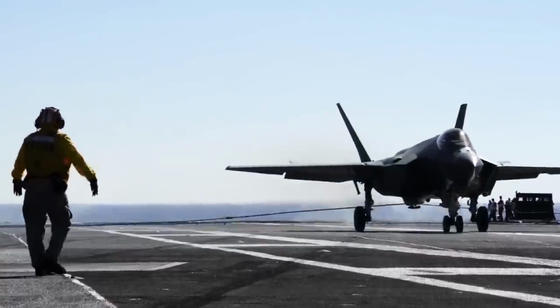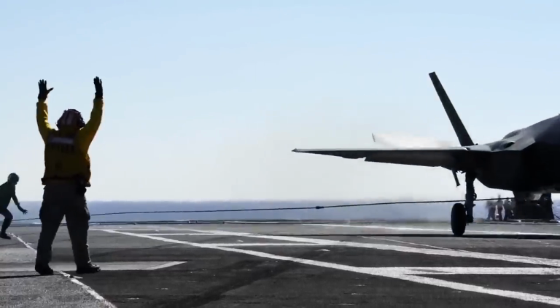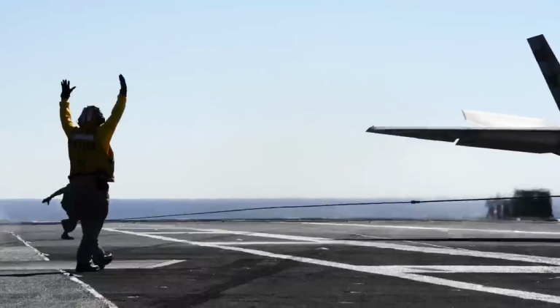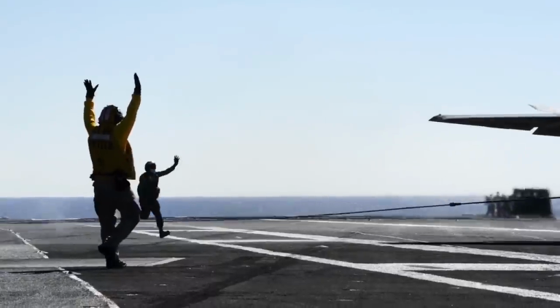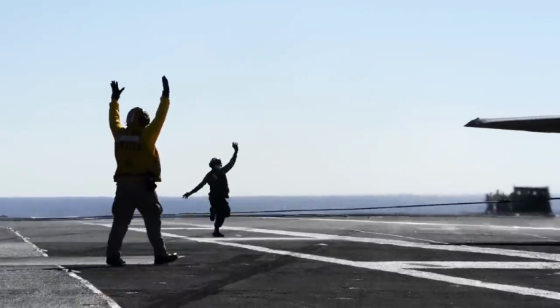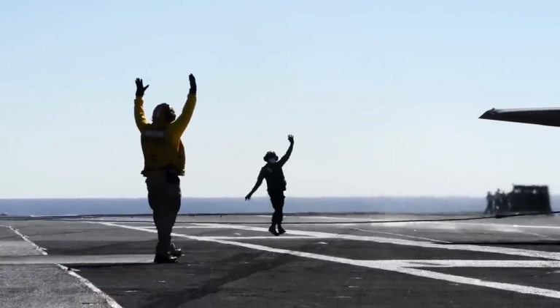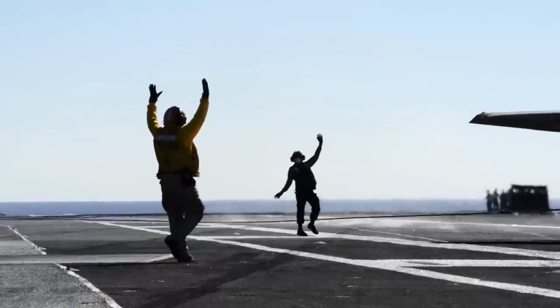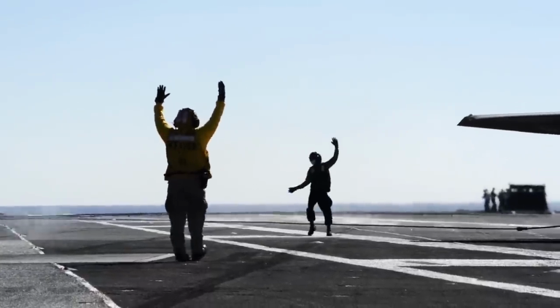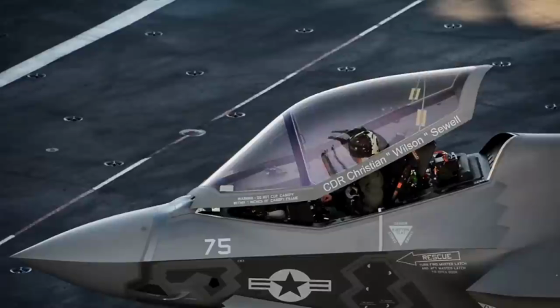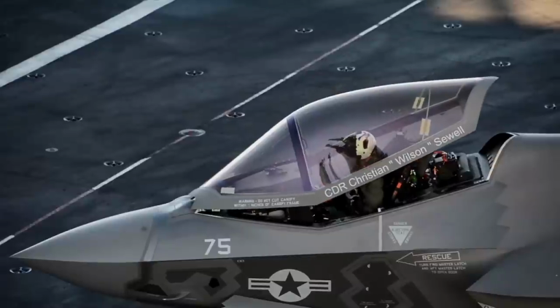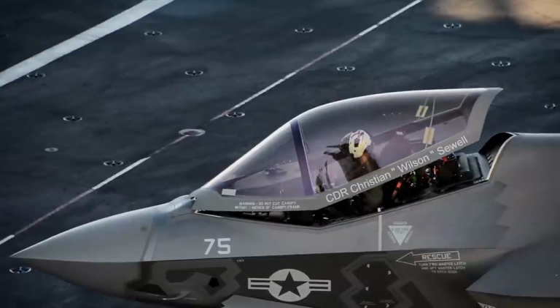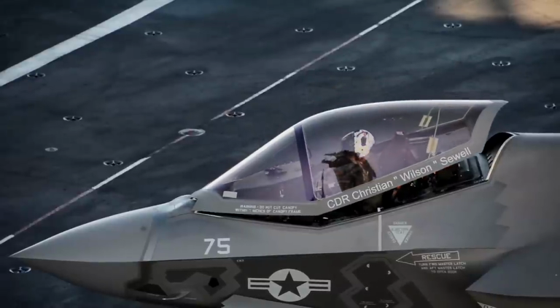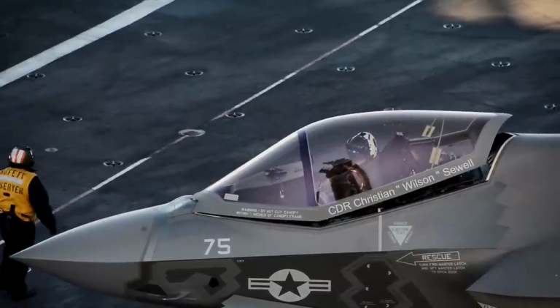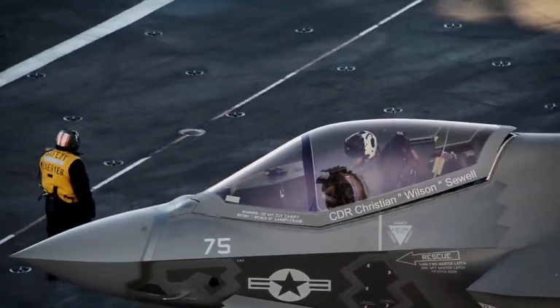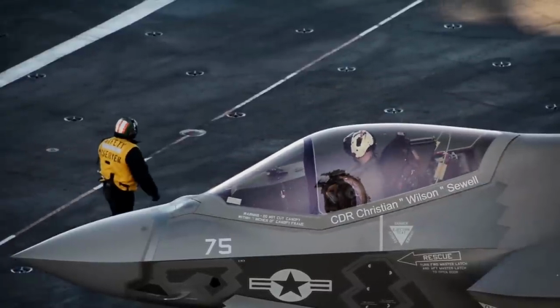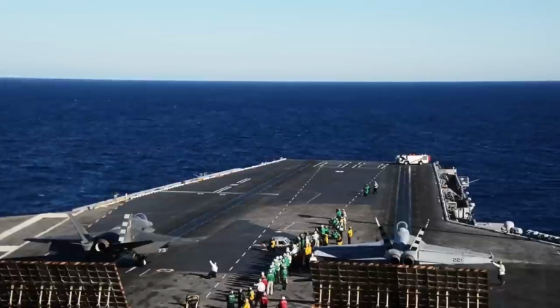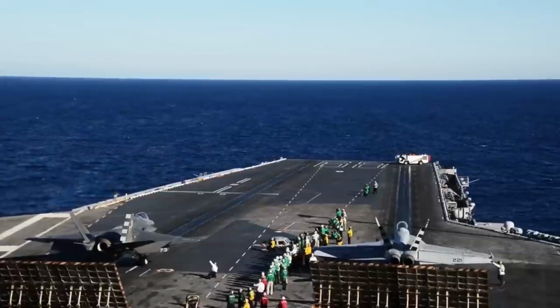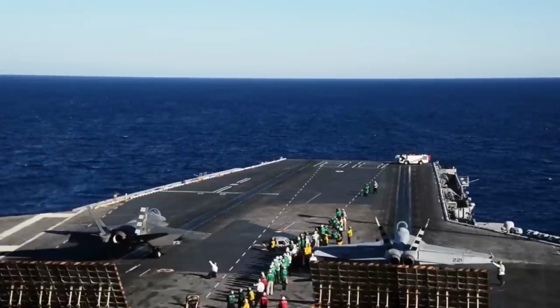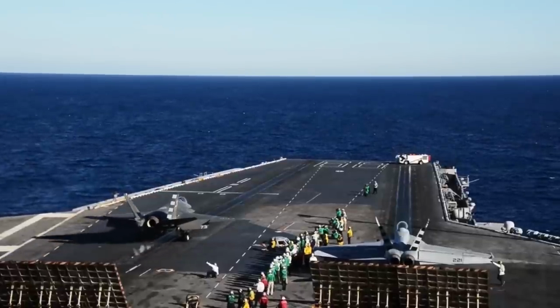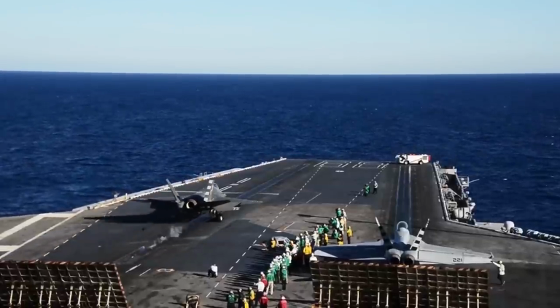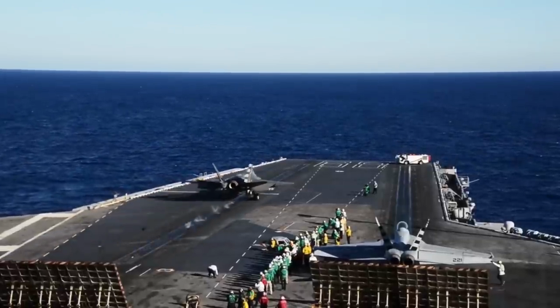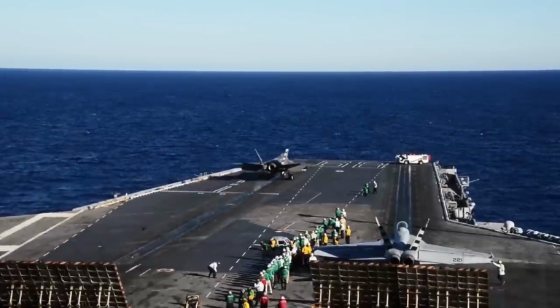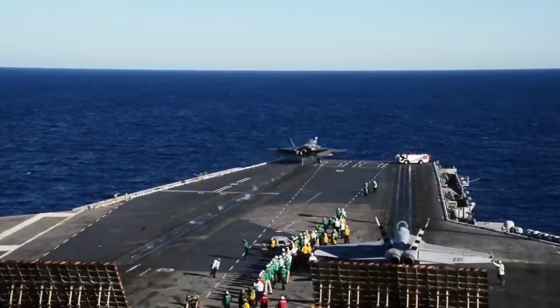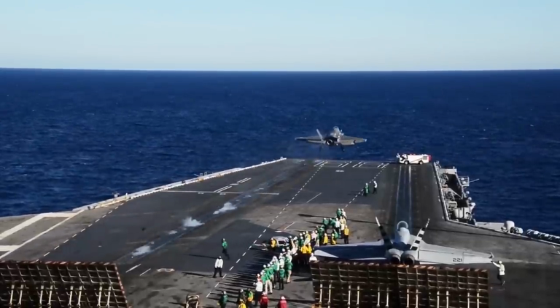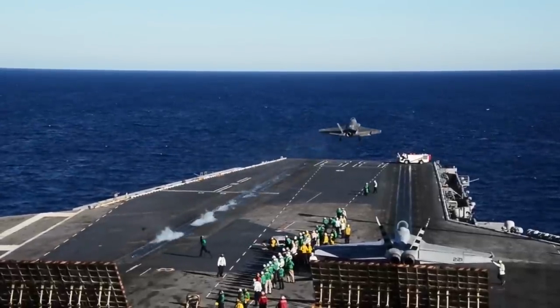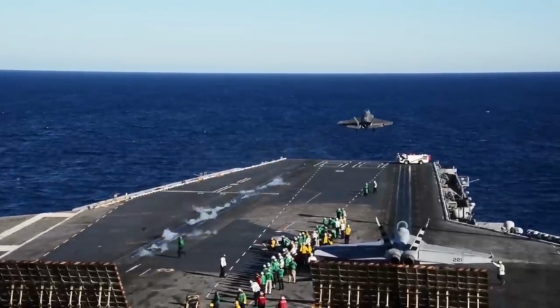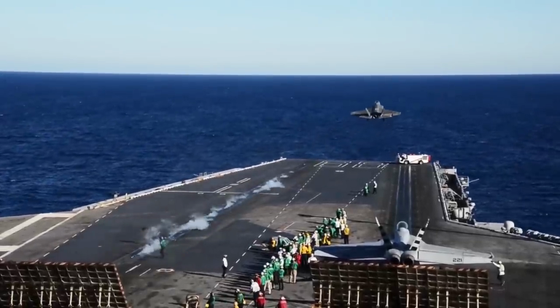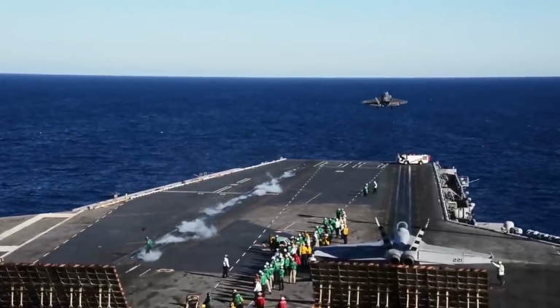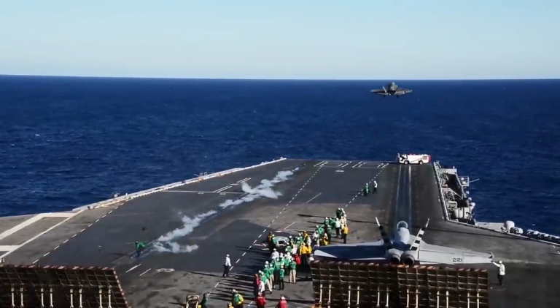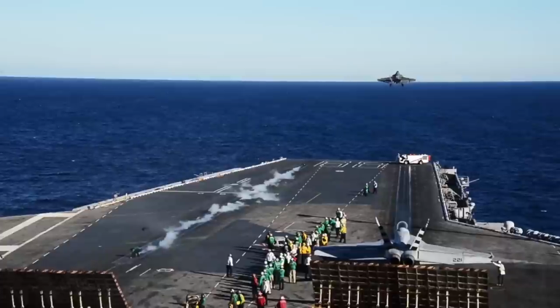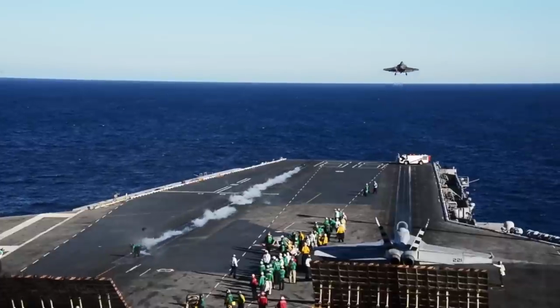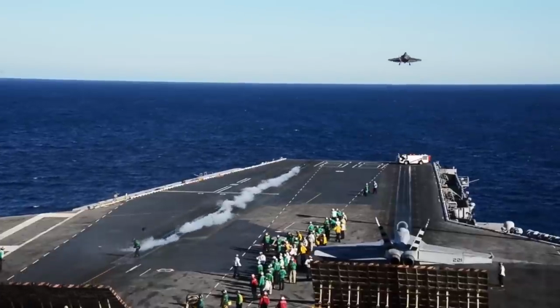I know everybody had the same feeling with the aircraft. When it came in, it touched, it trapped, and then the next day when it launched off, it was still wonderful. Not every day you get to make history, and we made history with the F-35C for the Navy as a whole.